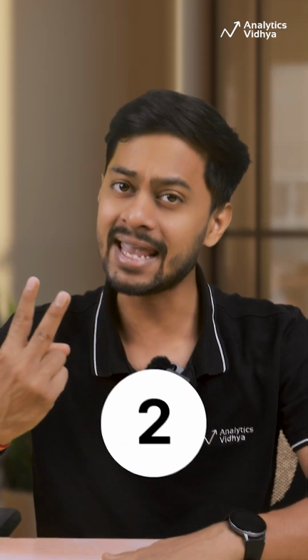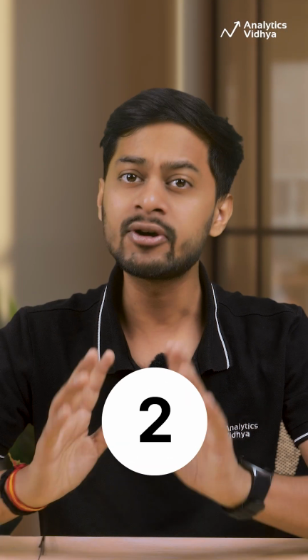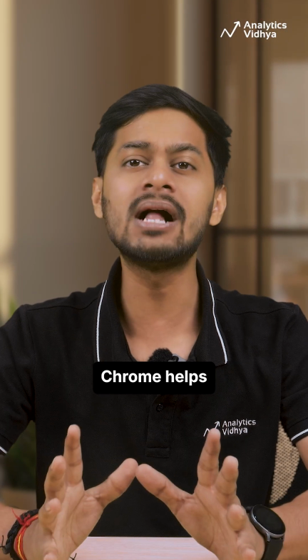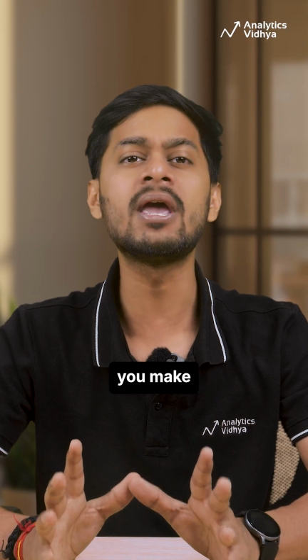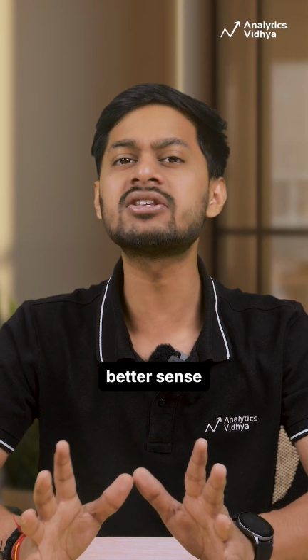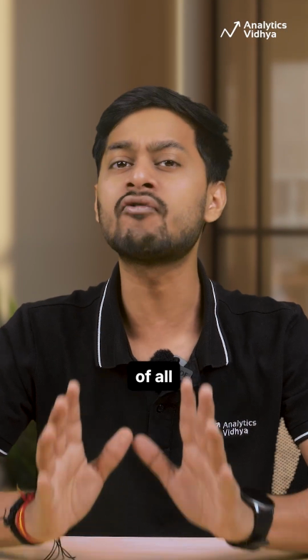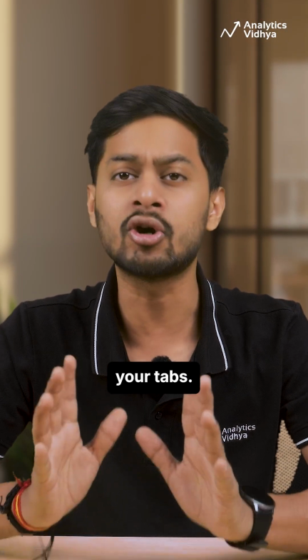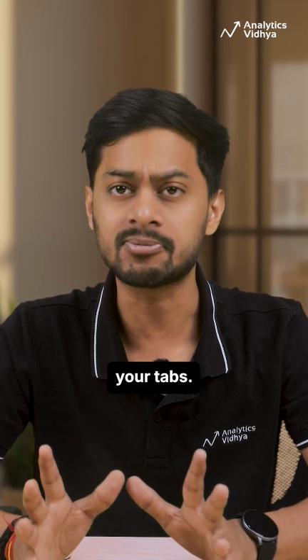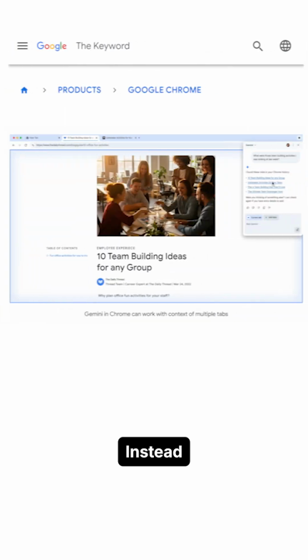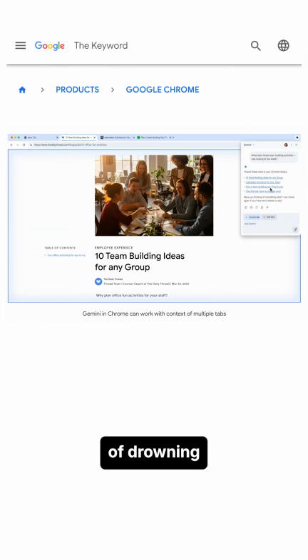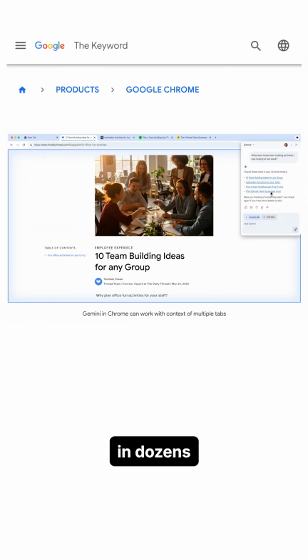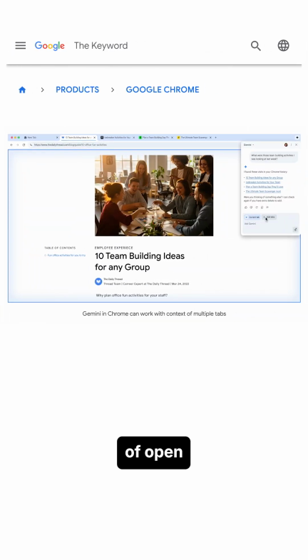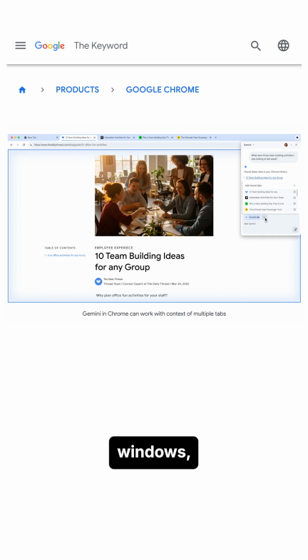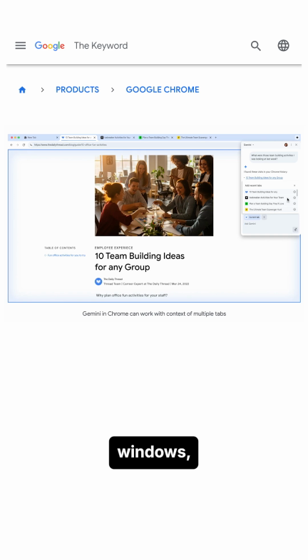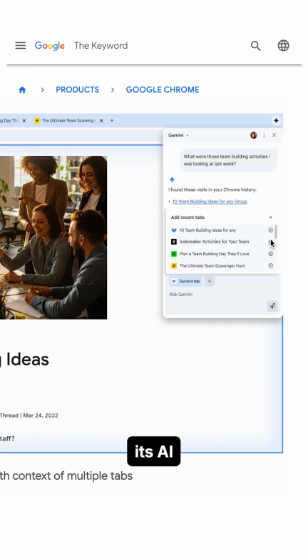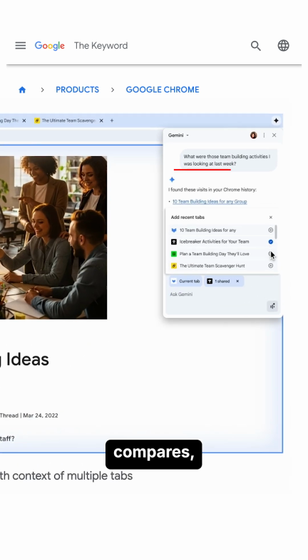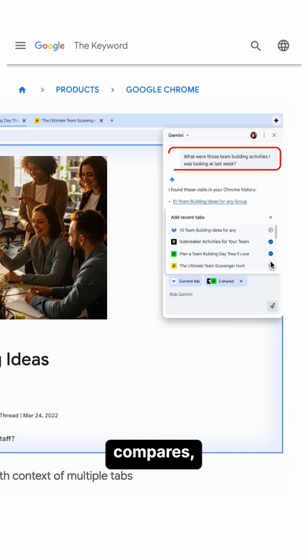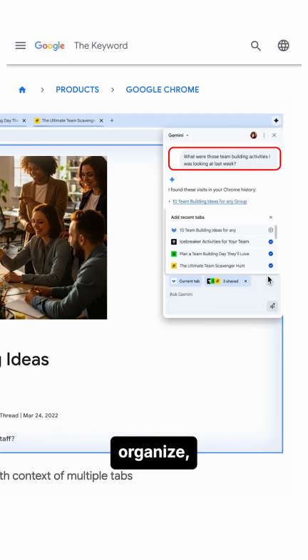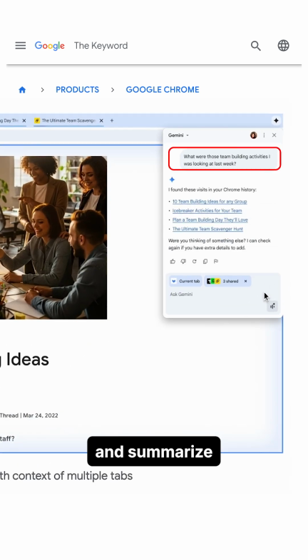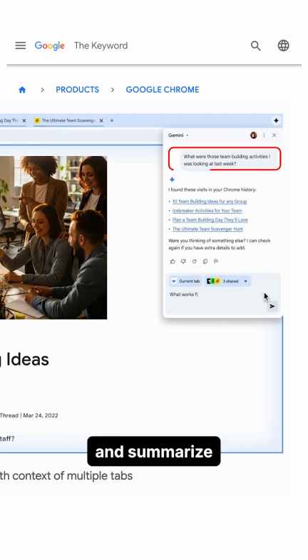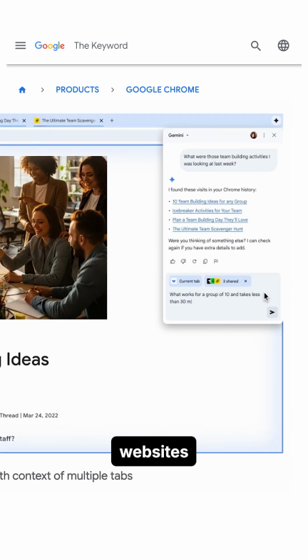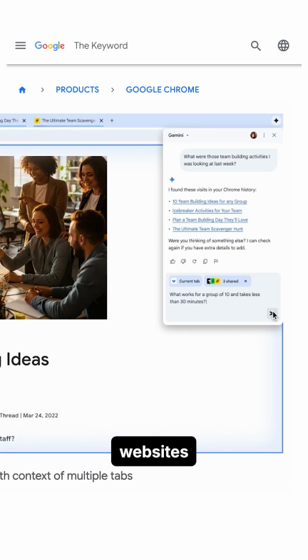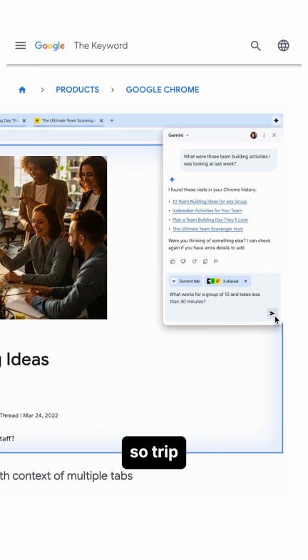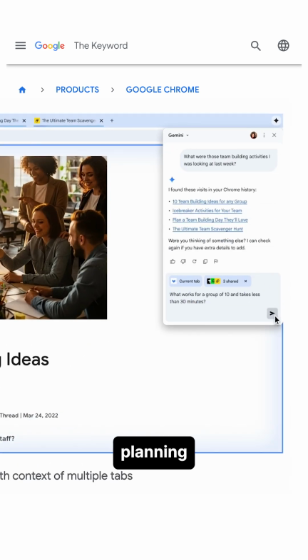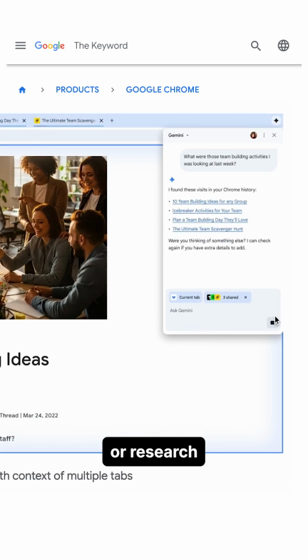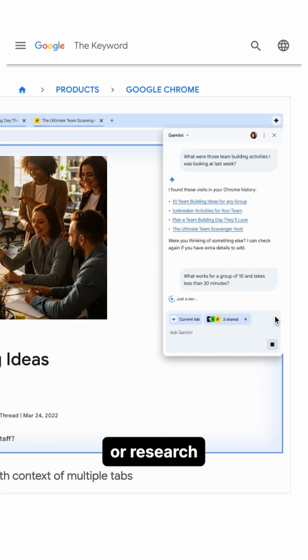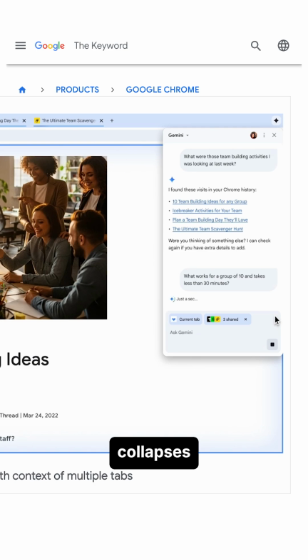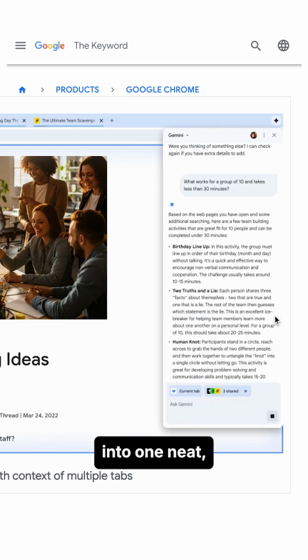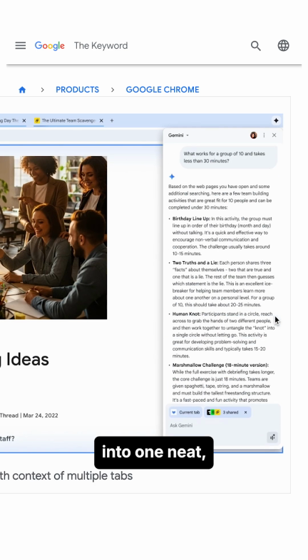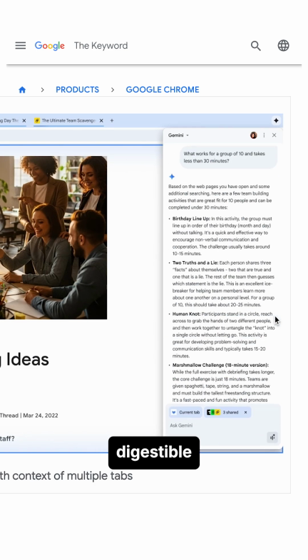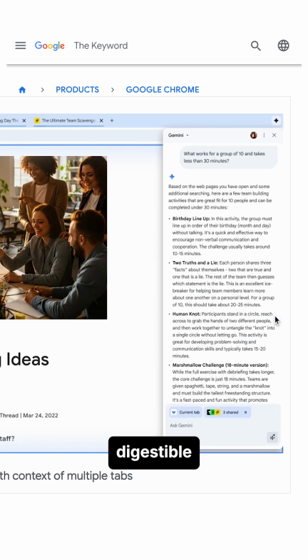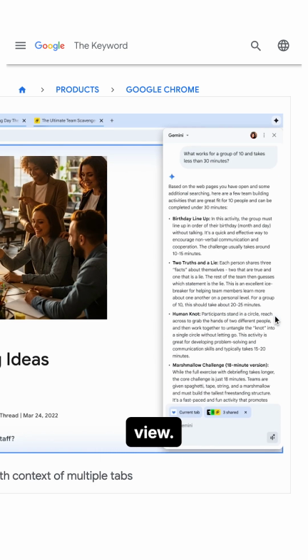Second, Chrome helps you make better sense of all your tabs. Instead of drowning in dozens of open windows, its AI compares, organizes, and summarizes across websites, so trip planning or research collapses into one neat, digestible view.